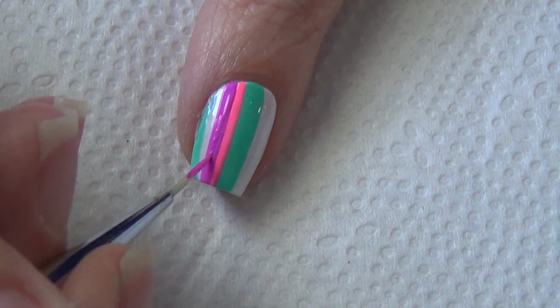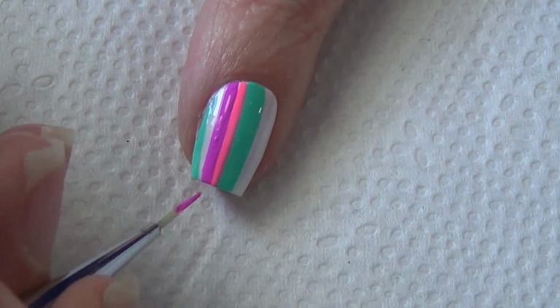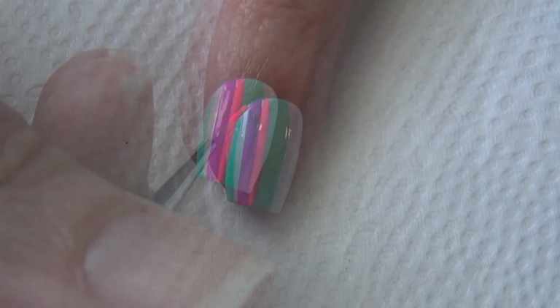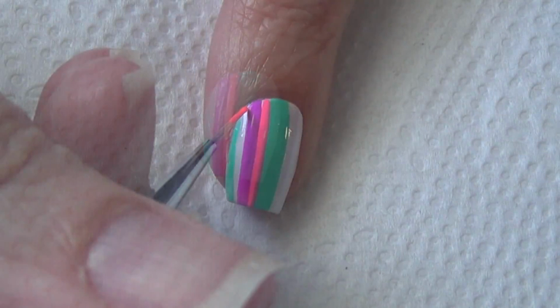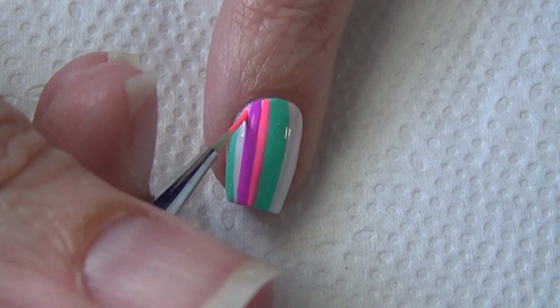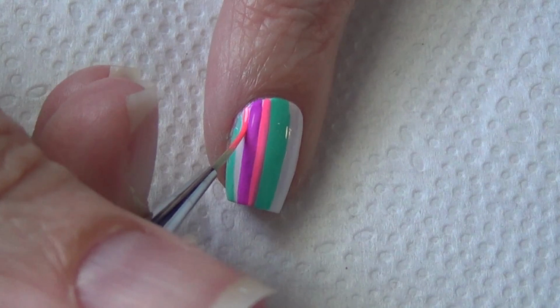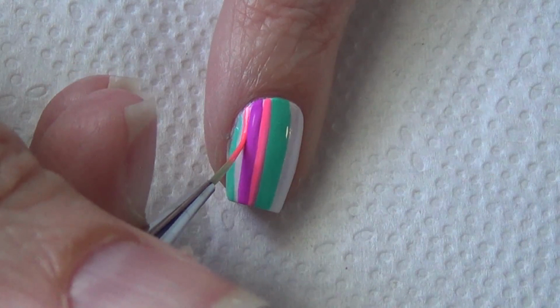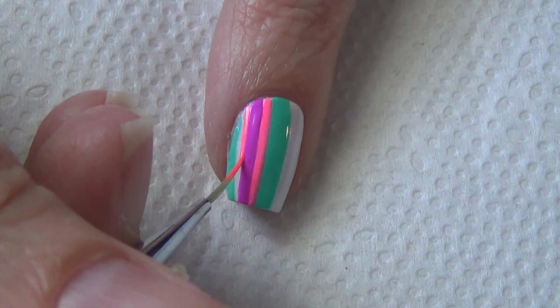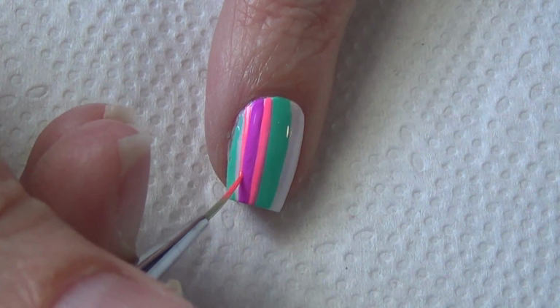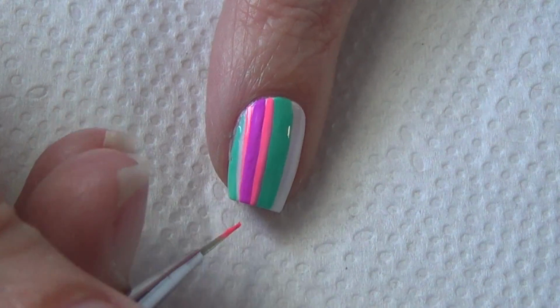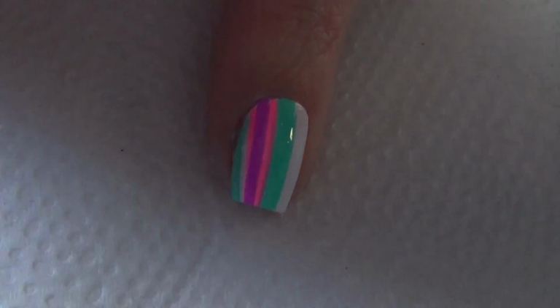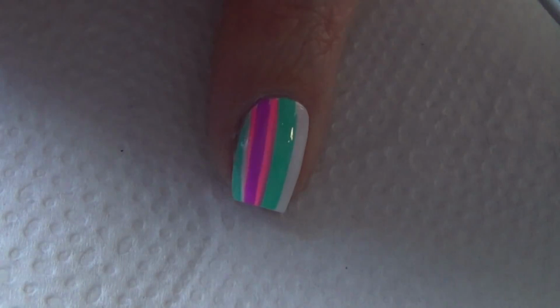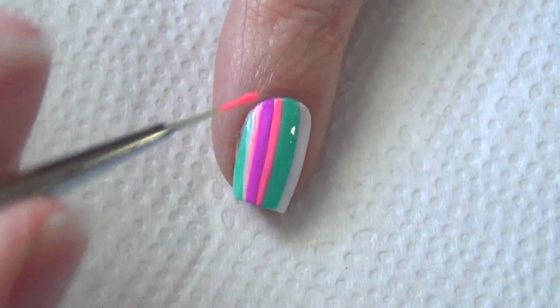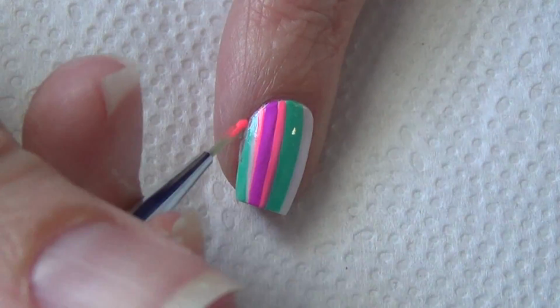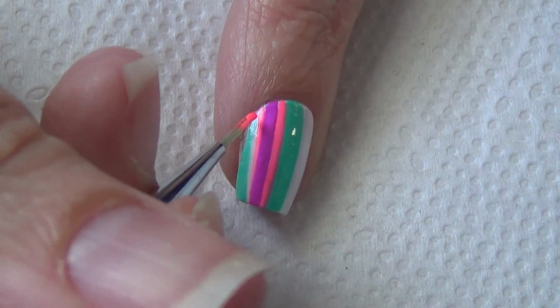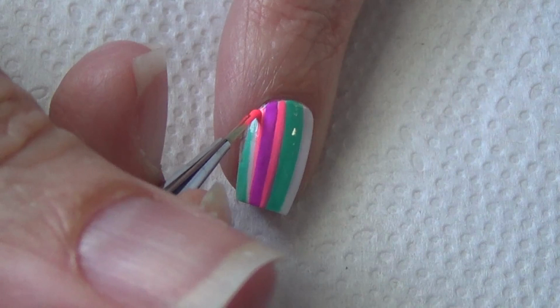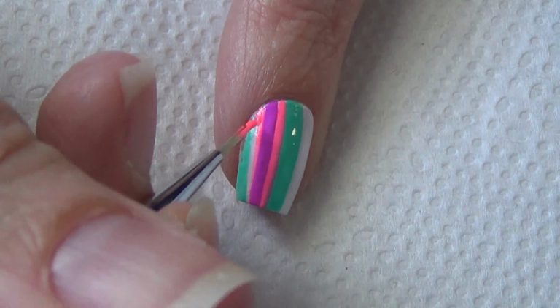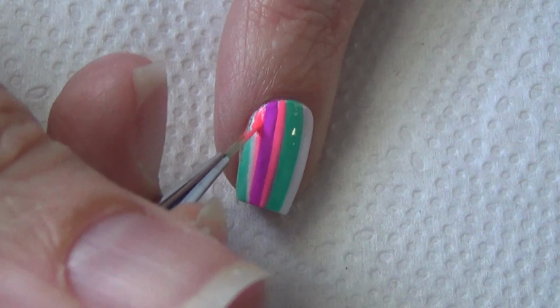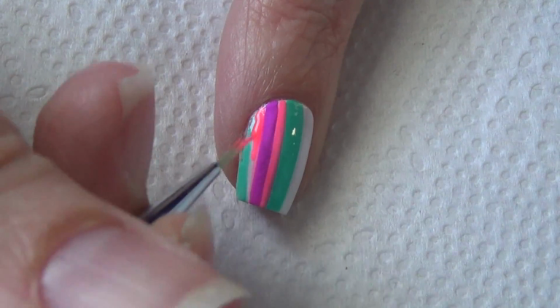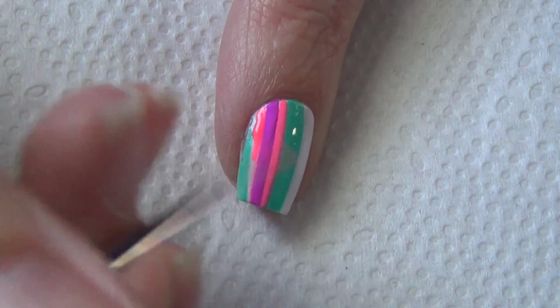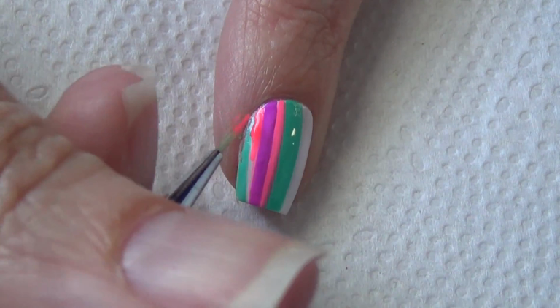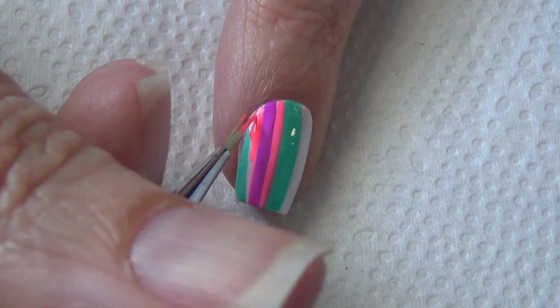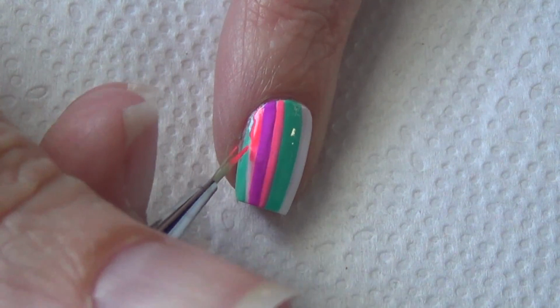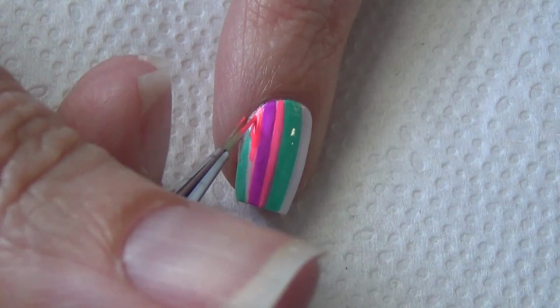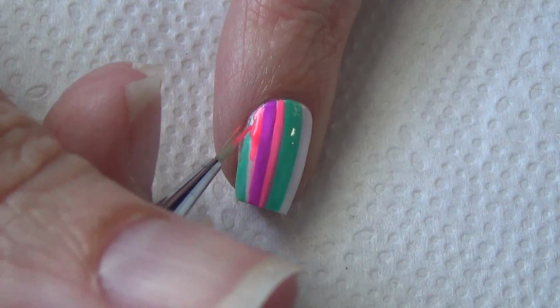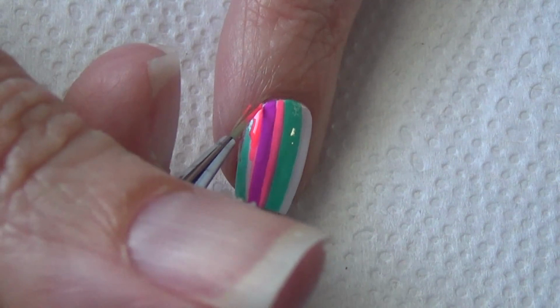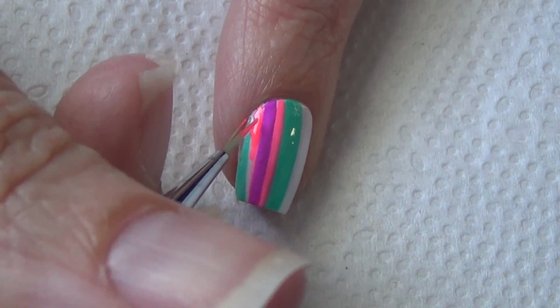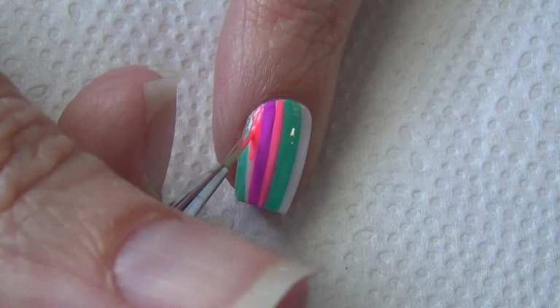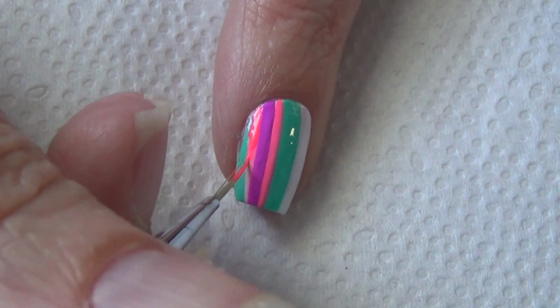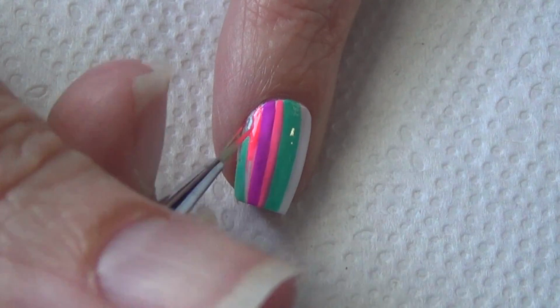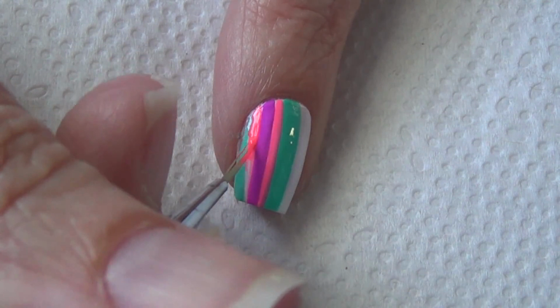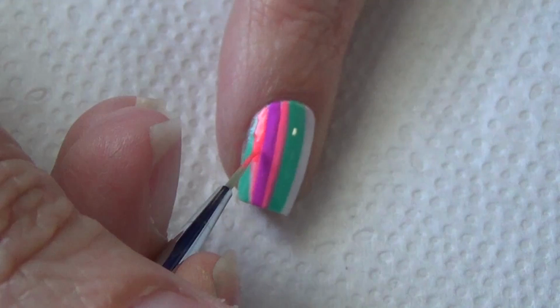Continue alternating your colors and line thicknesses until you've filled your nail, and it's pretty much that easy. I've done mine over a base of white, and that's because these polish colors pop a little bit more with that white base underneath.